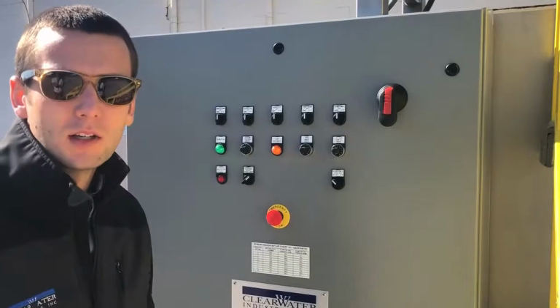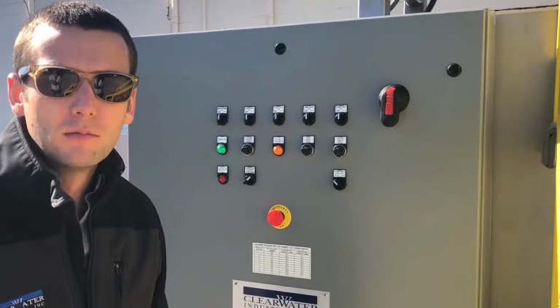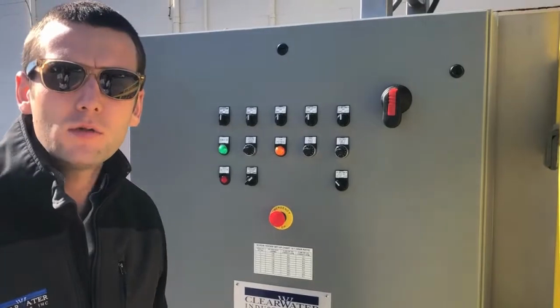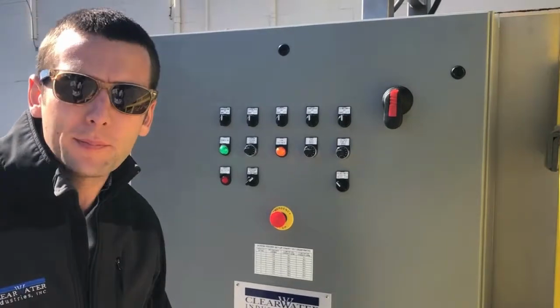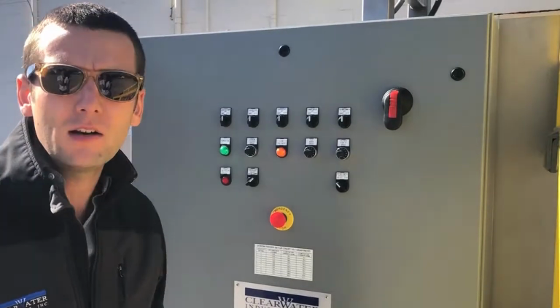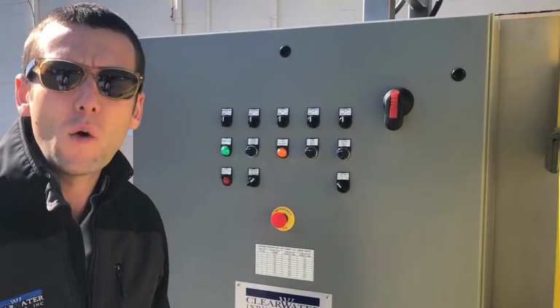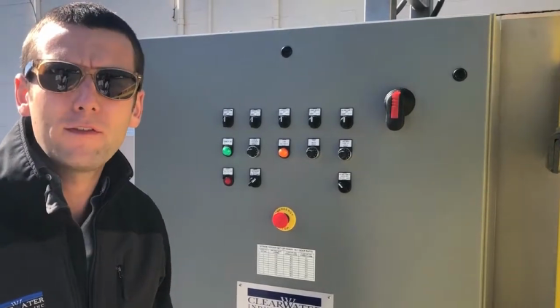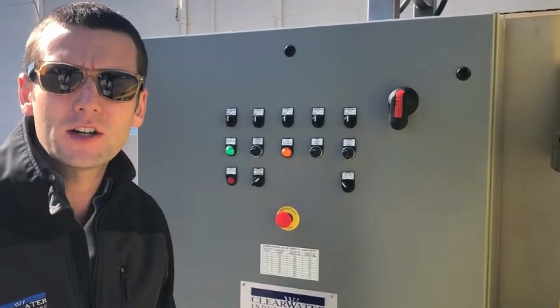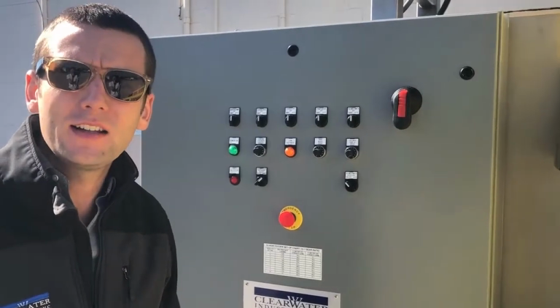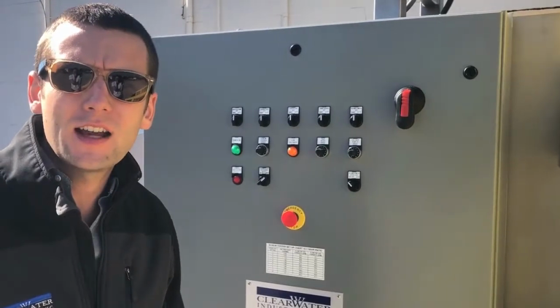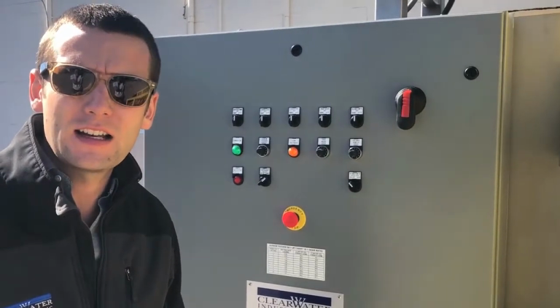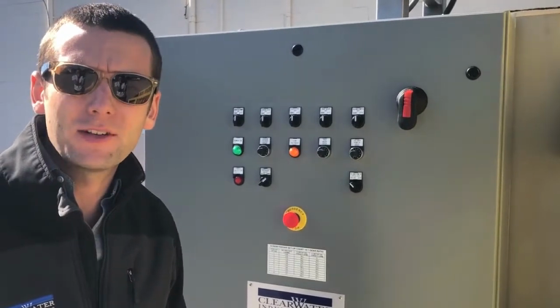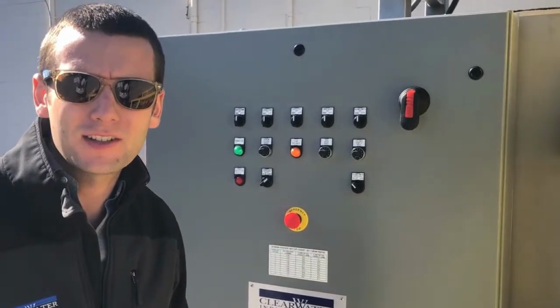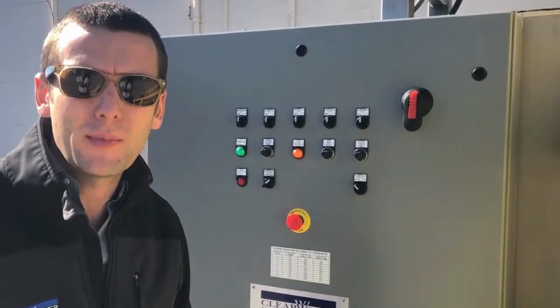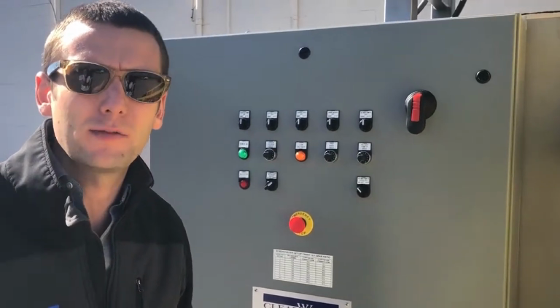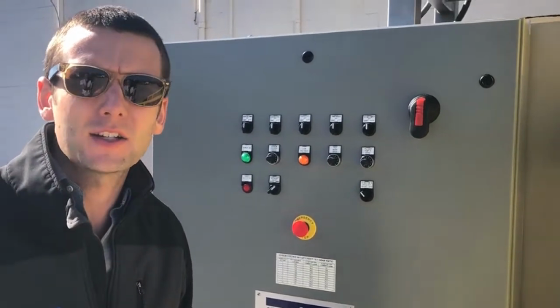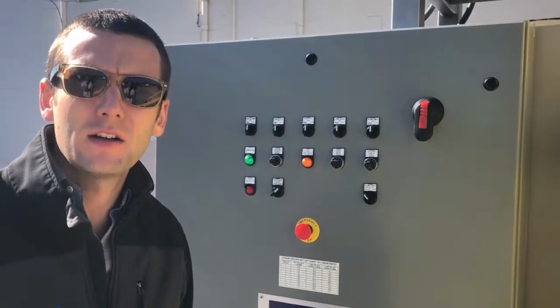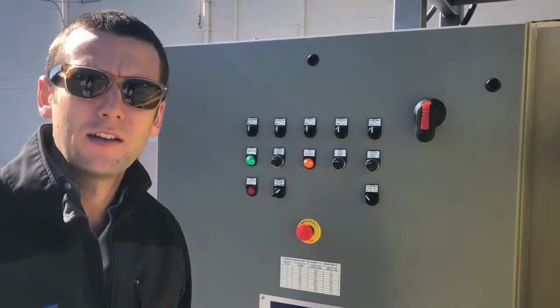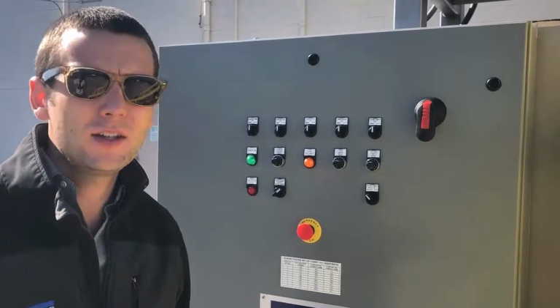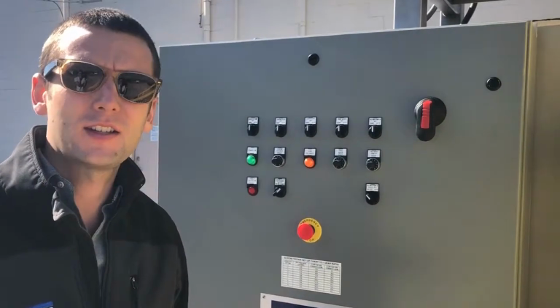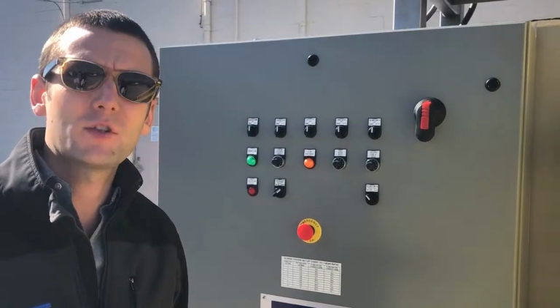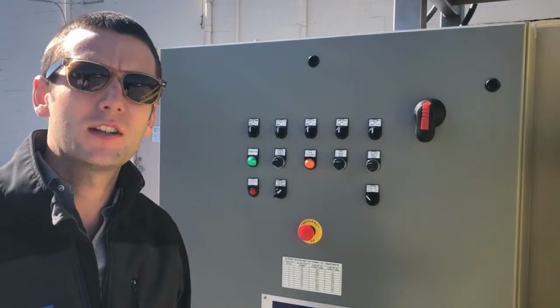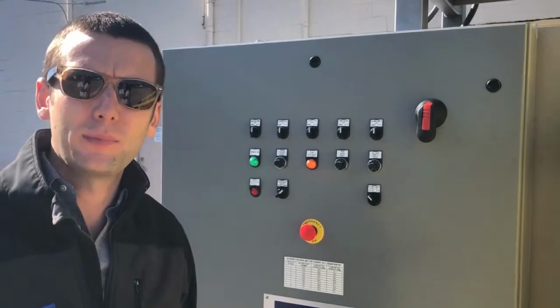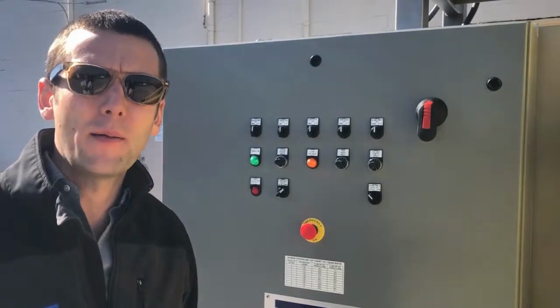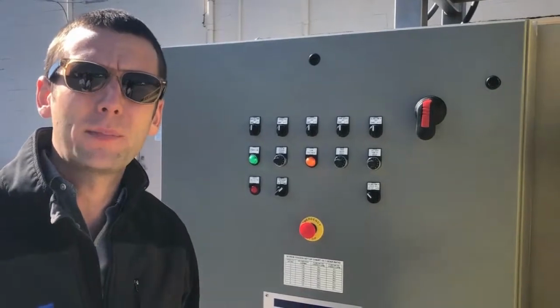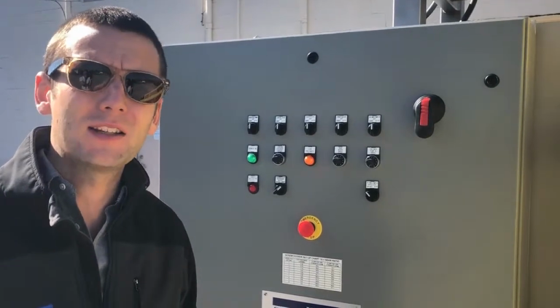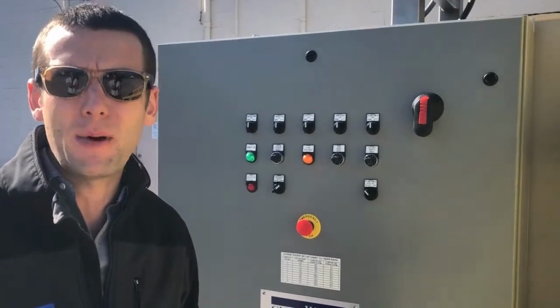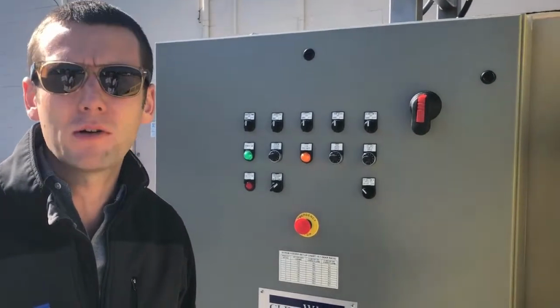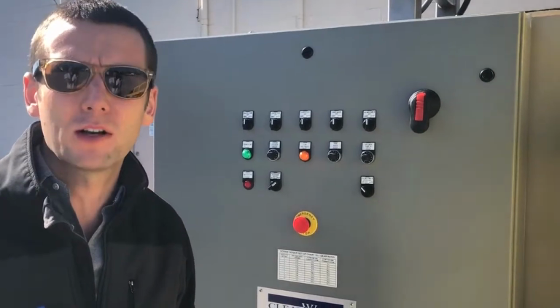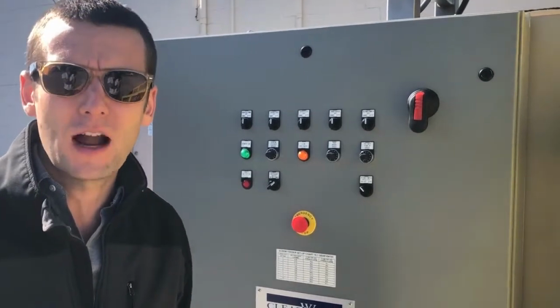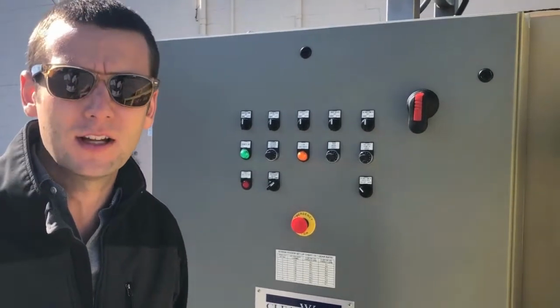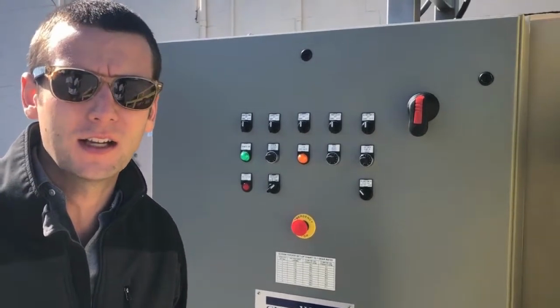We do a complete wet functionality test on every system we manufacture. That means the system just needs to be plumbed, placed, and powered when it arrives on site.